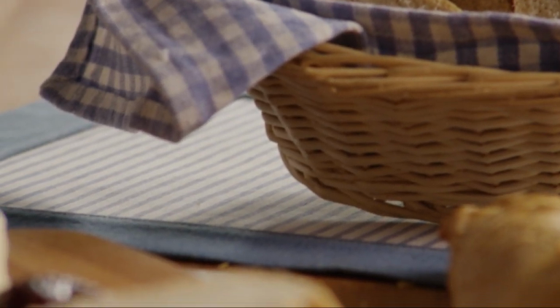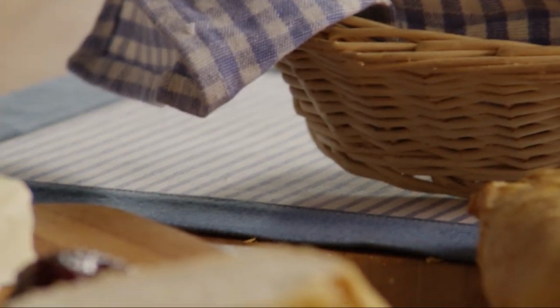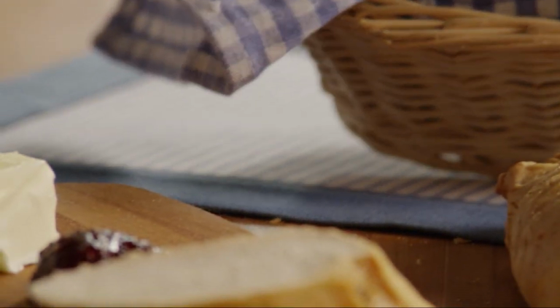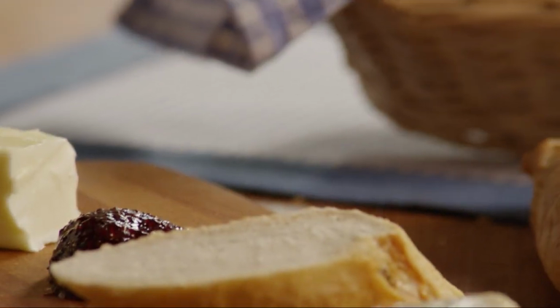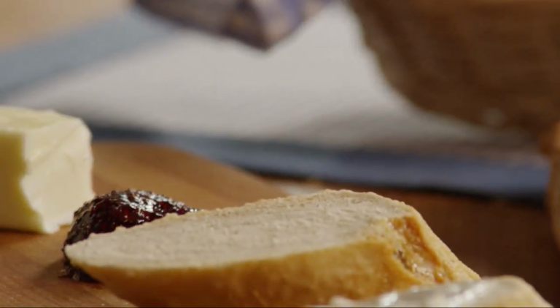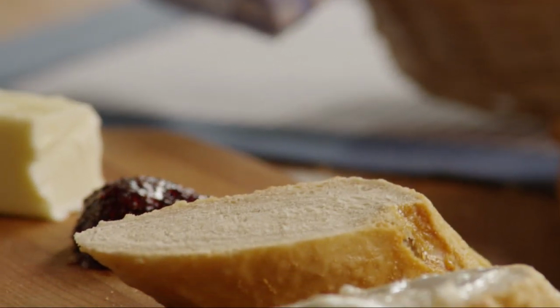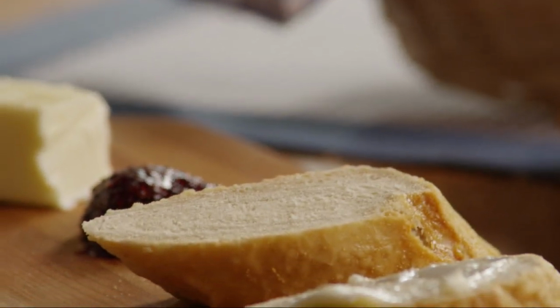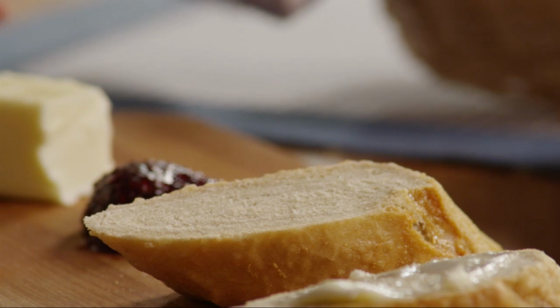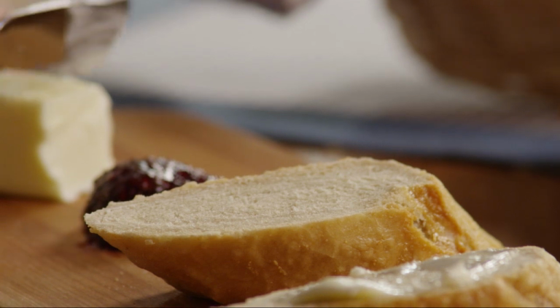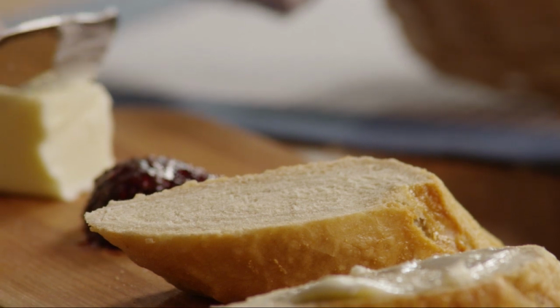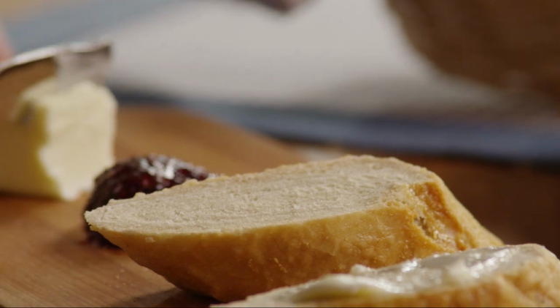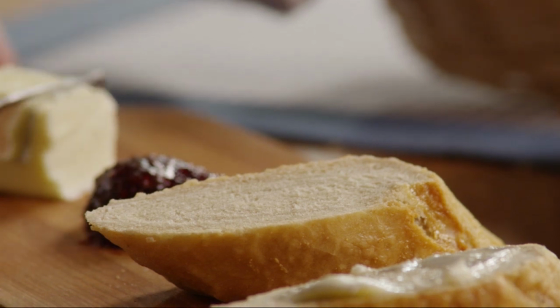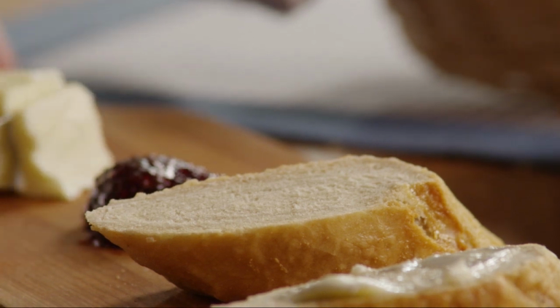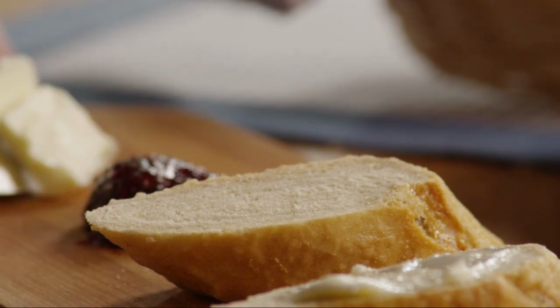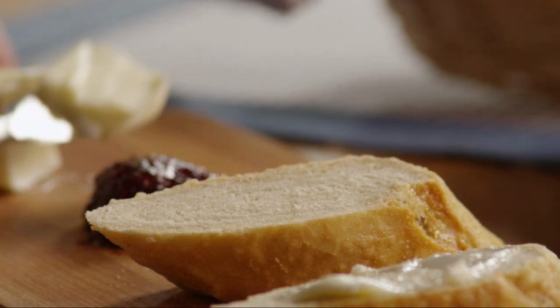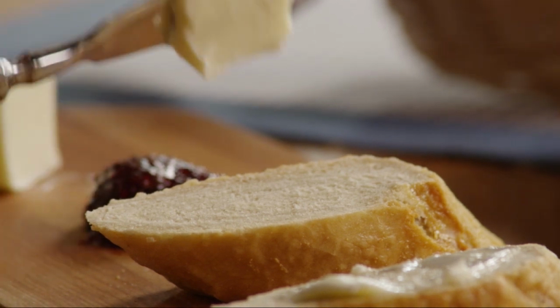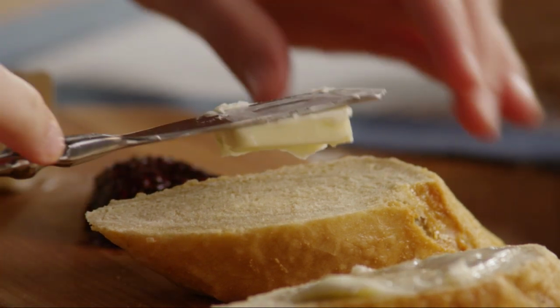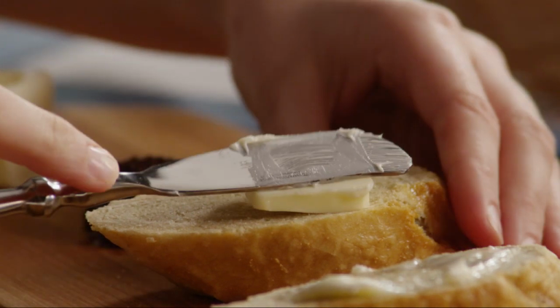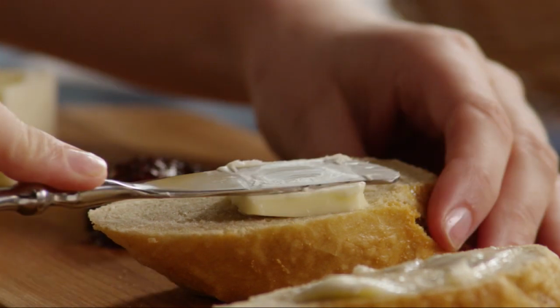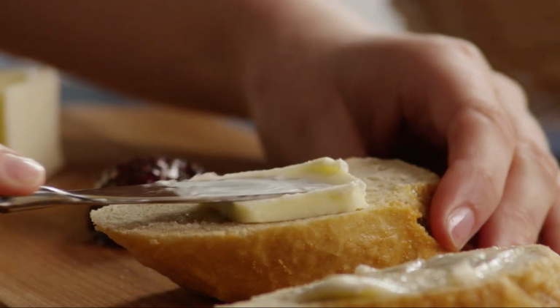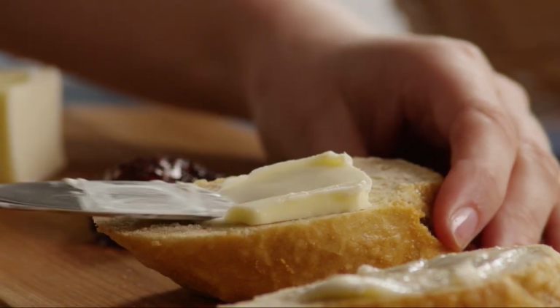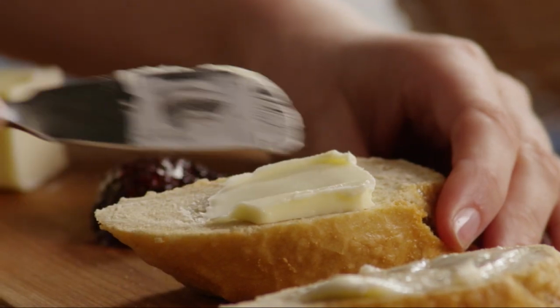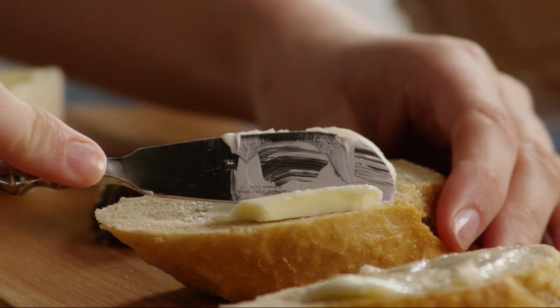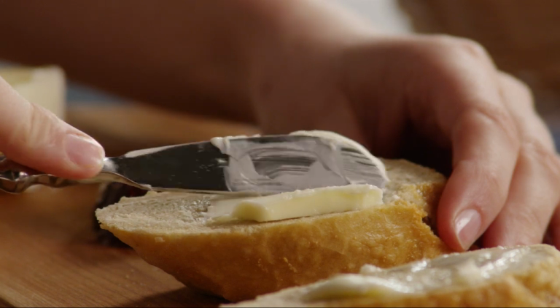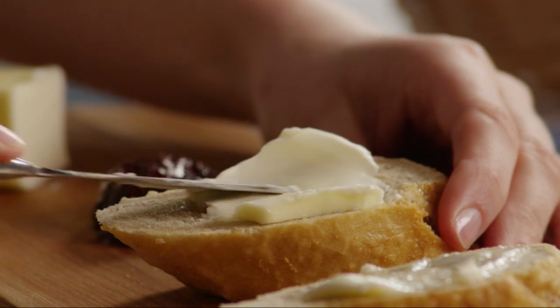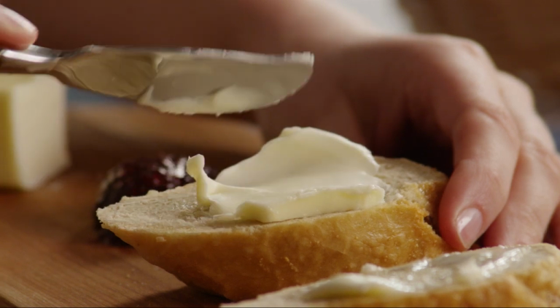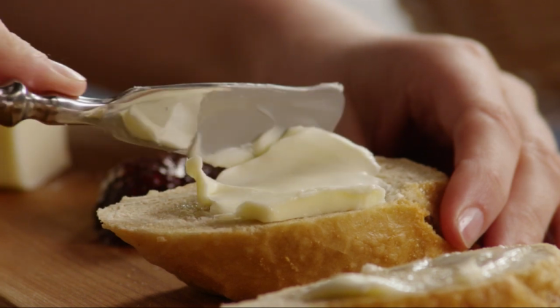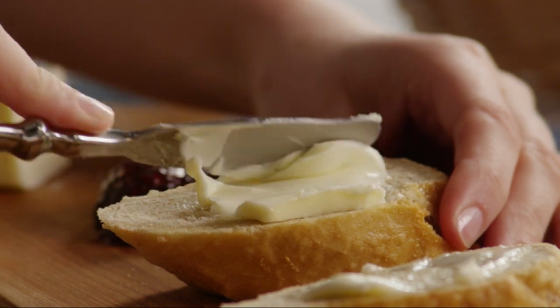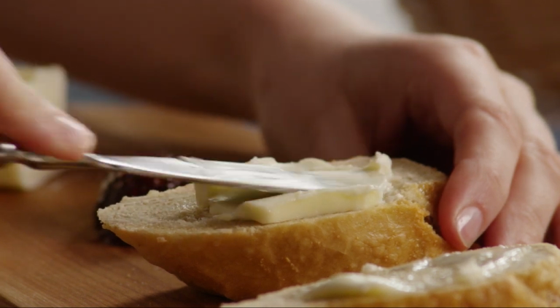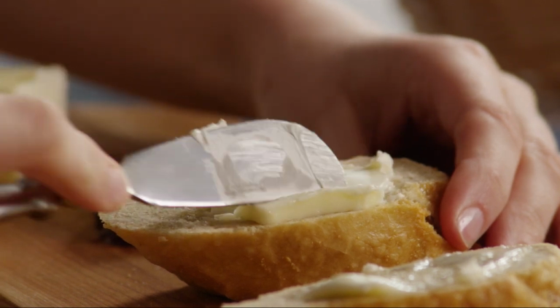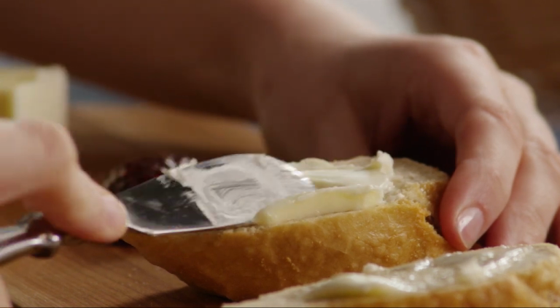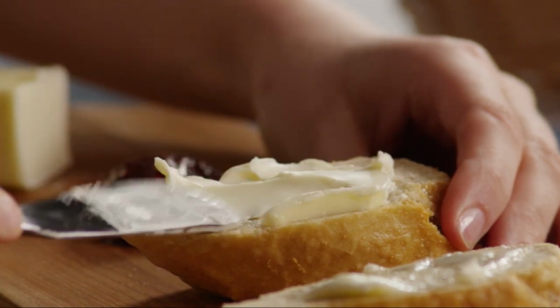One All Recipes member, Anthony Rios, rates this bread a wow. He suggests that if you want a slightly lighter loaf, use five cups of flour instead of six and add a pinch more yeast.